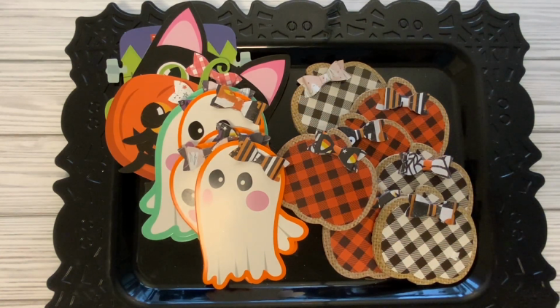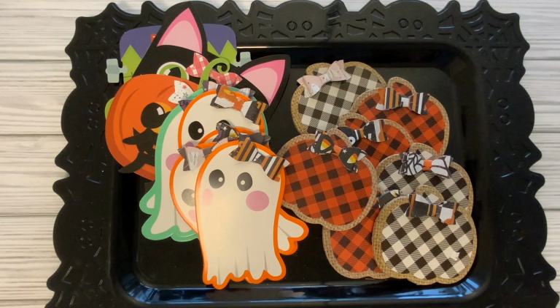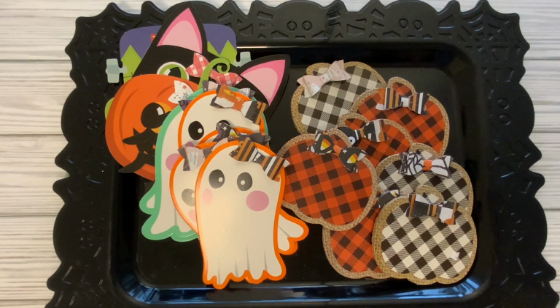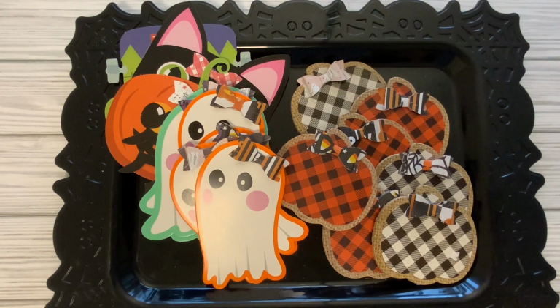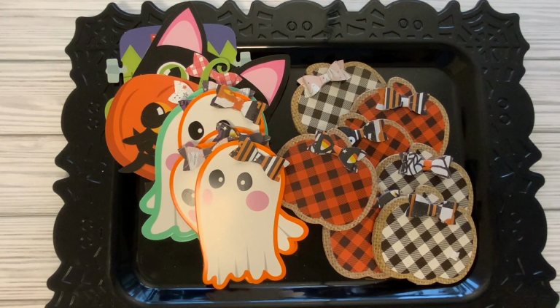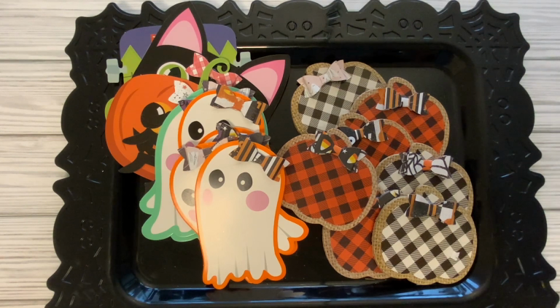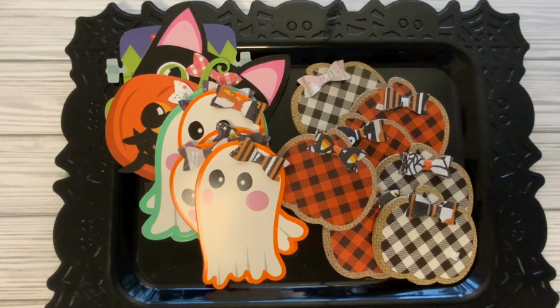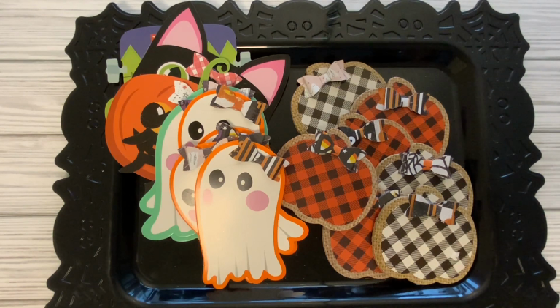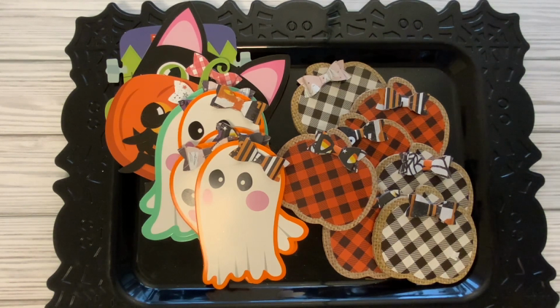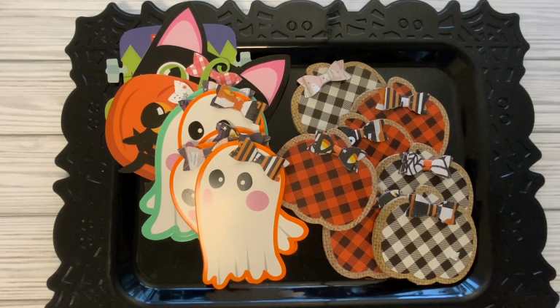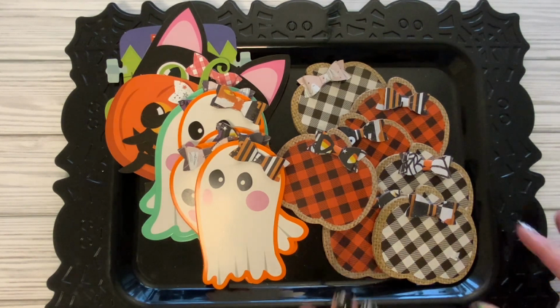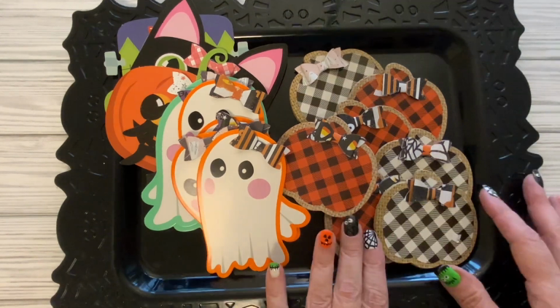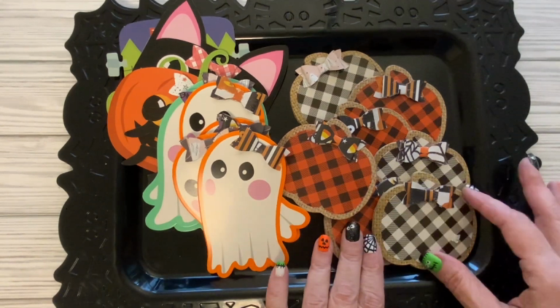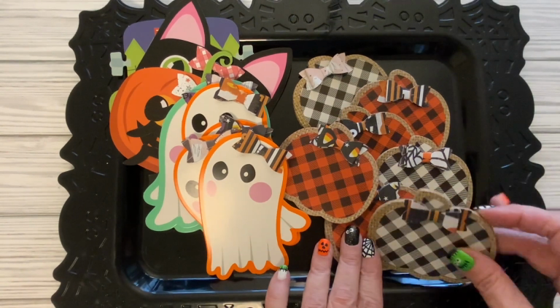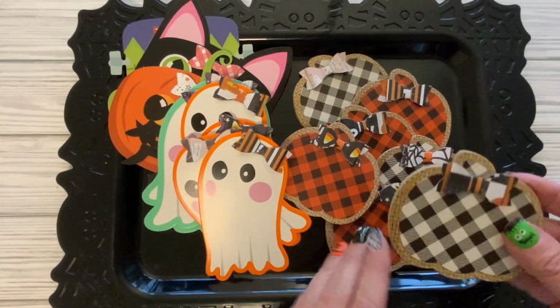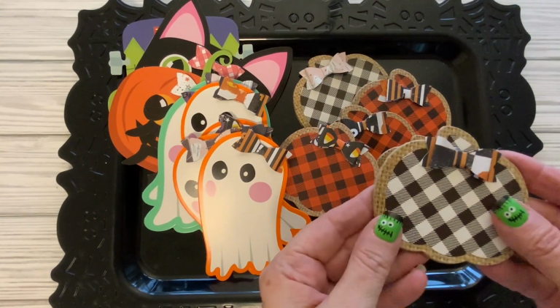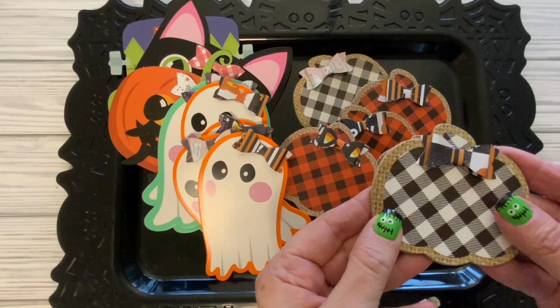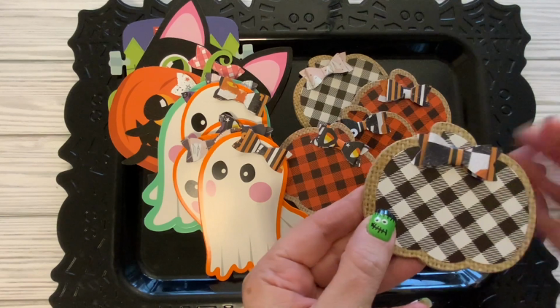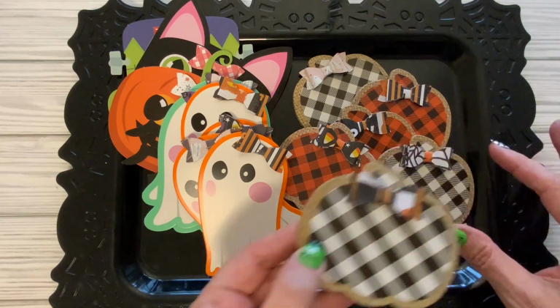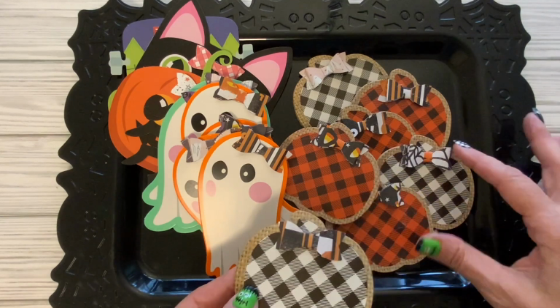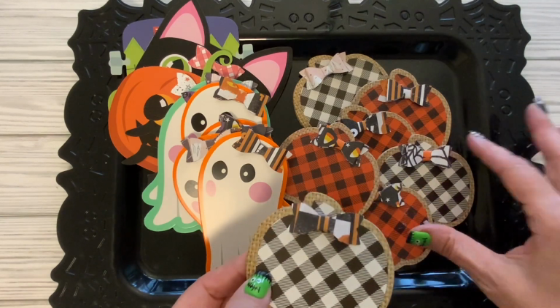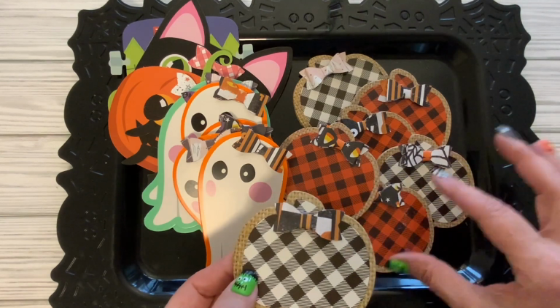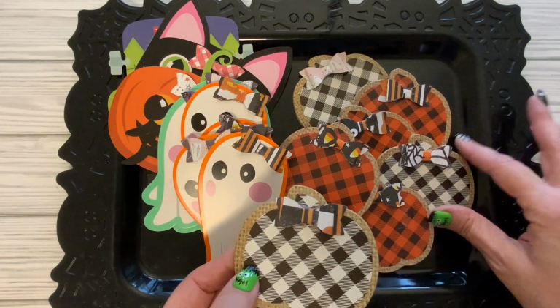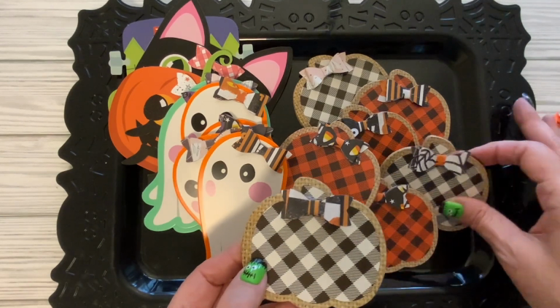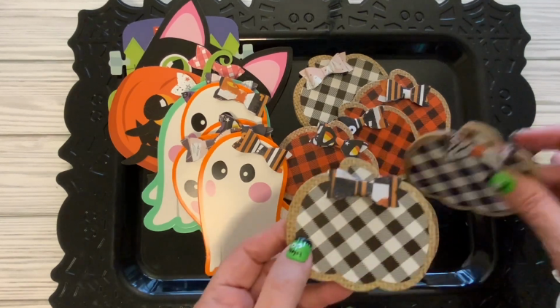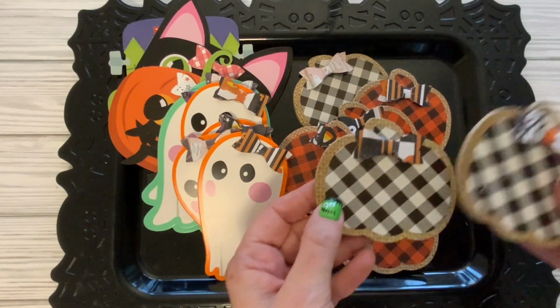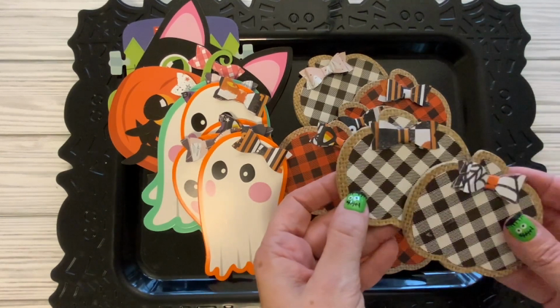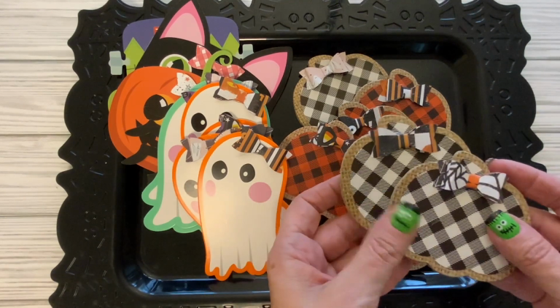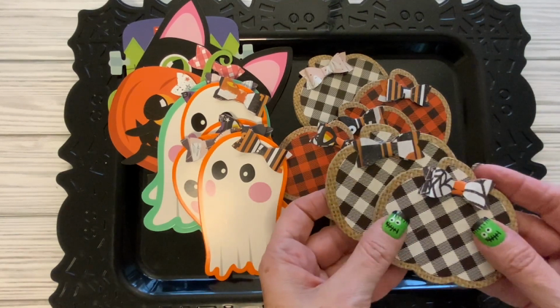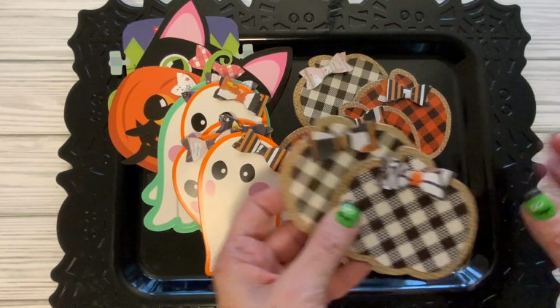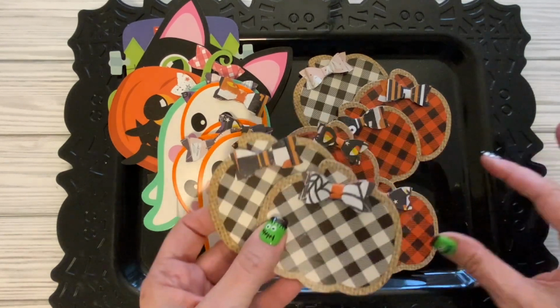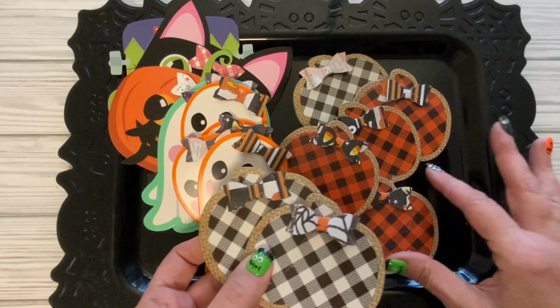What I have for you today is just a little project share. I picked up these checkered pumpkins from the Dollar Tree and I just wanted to show you how I embellished them.